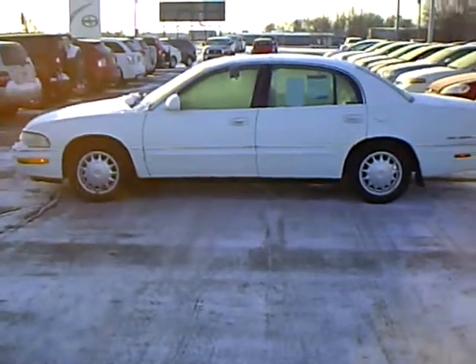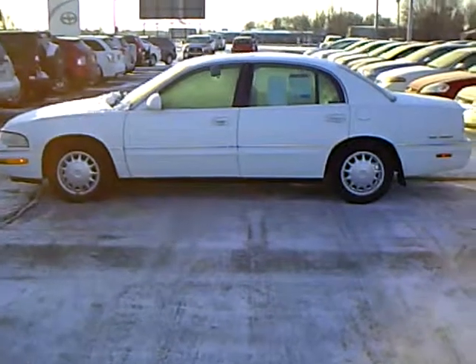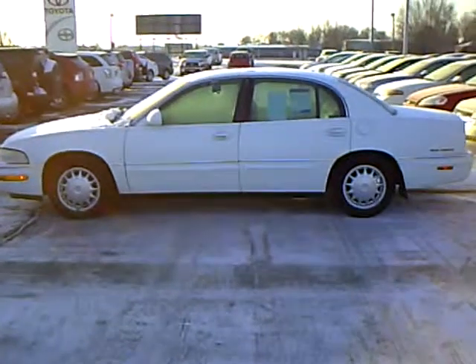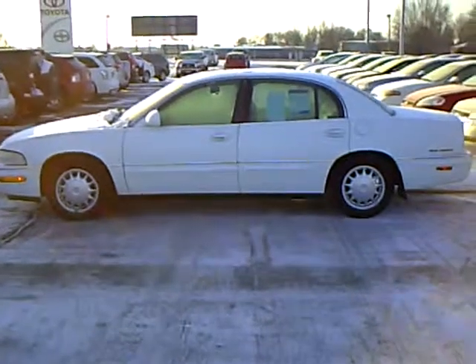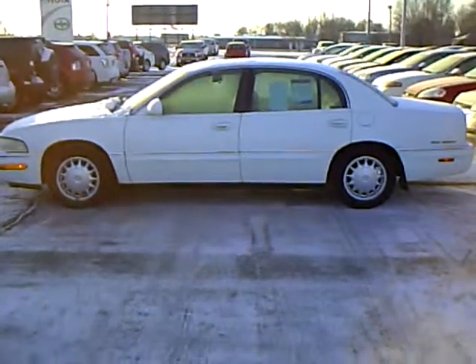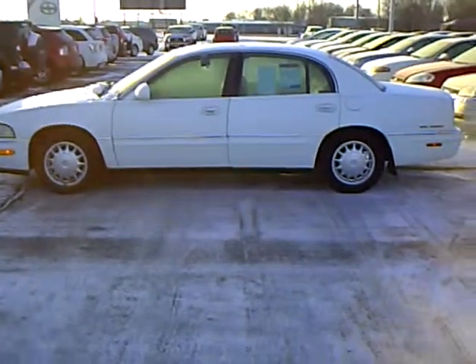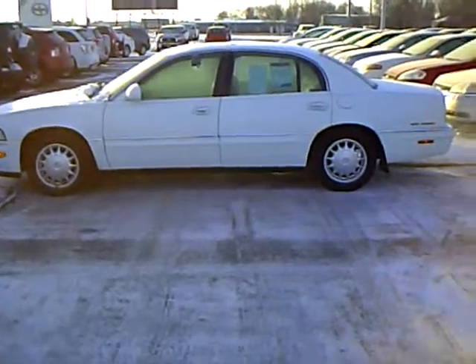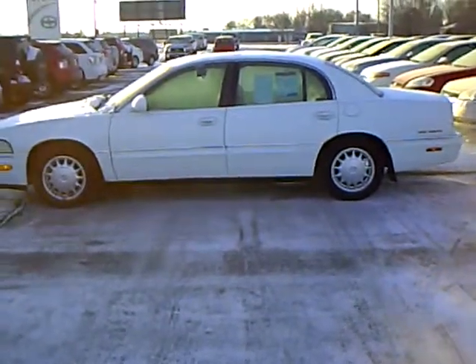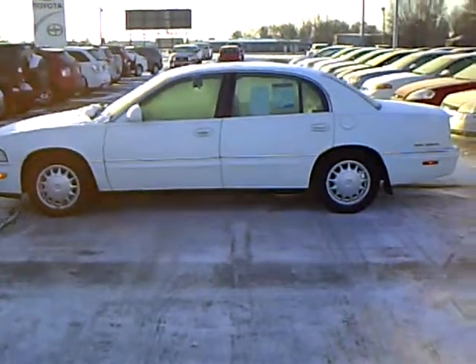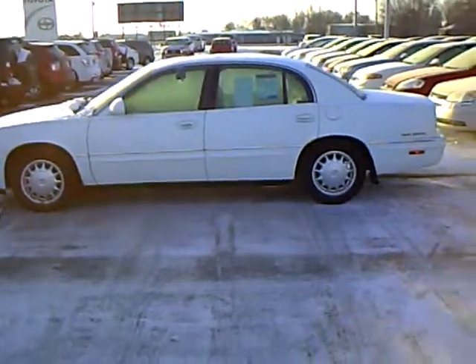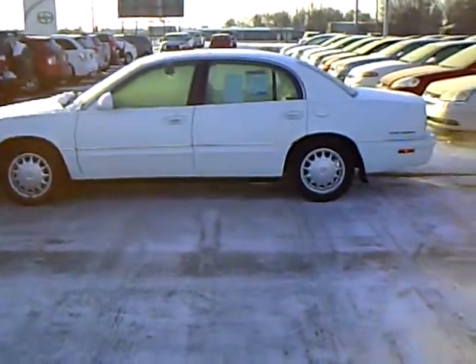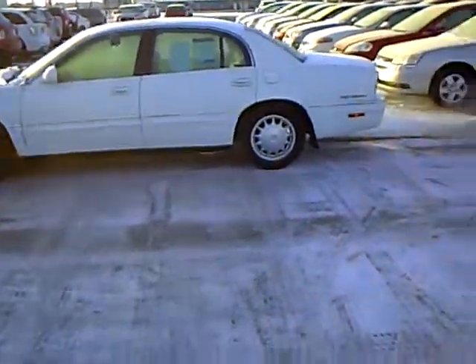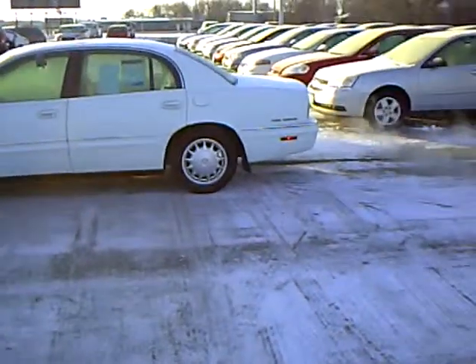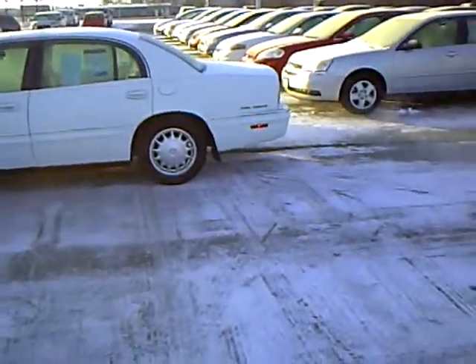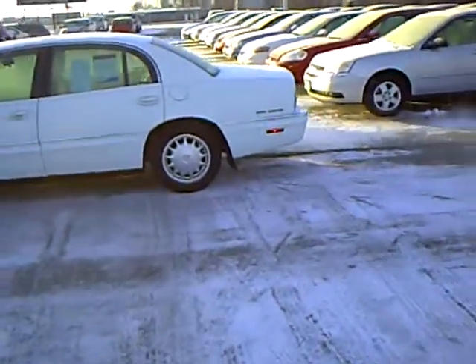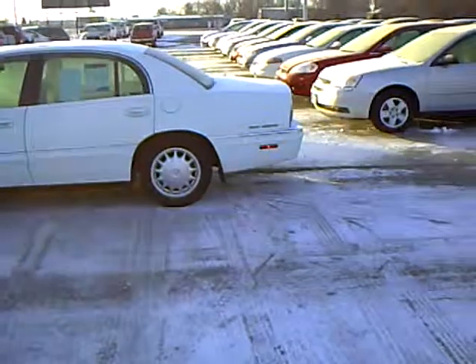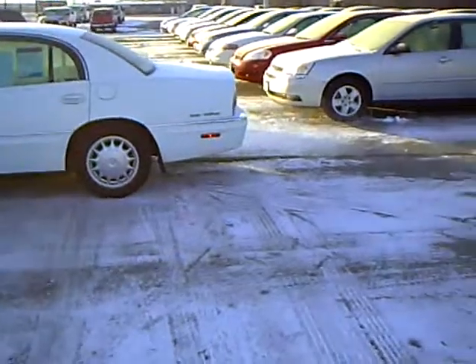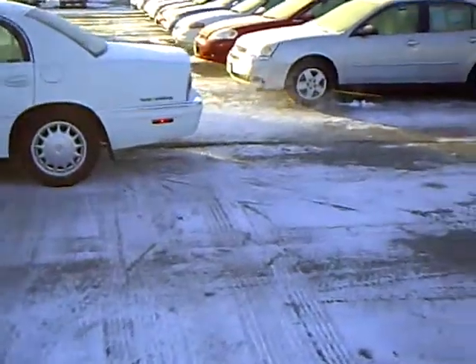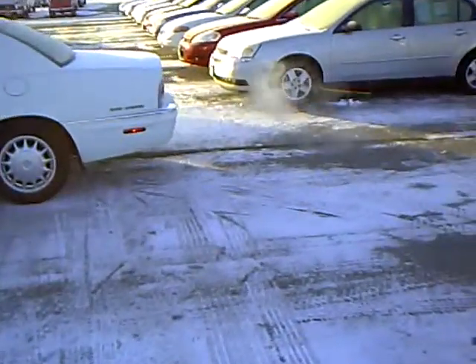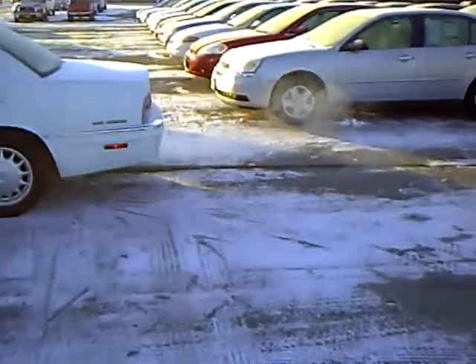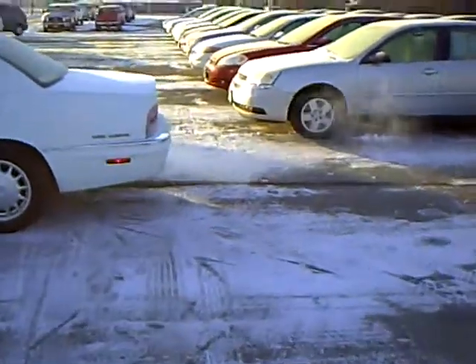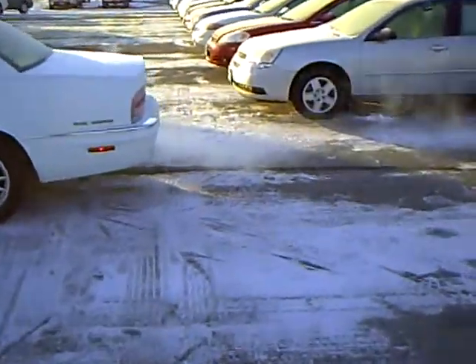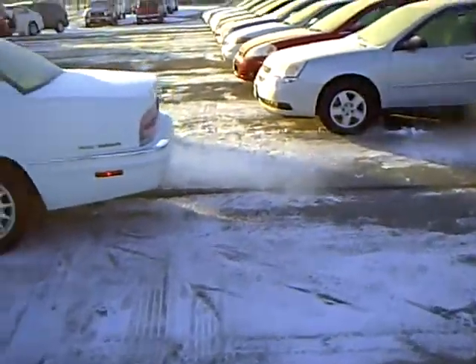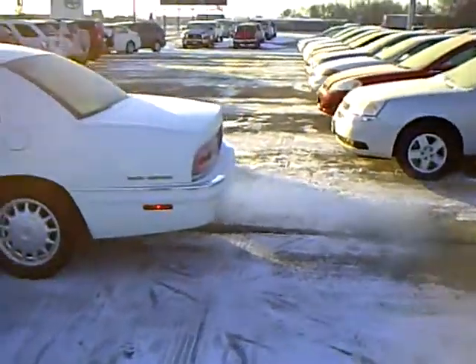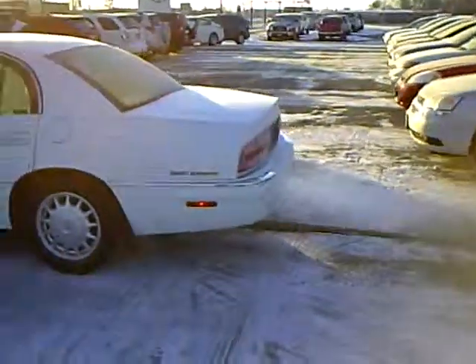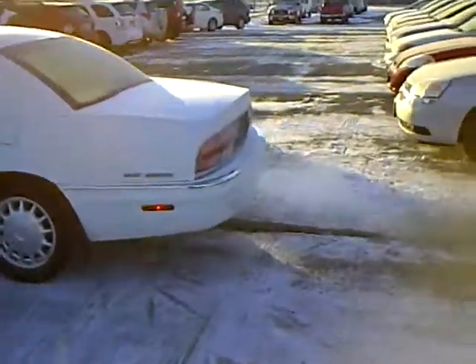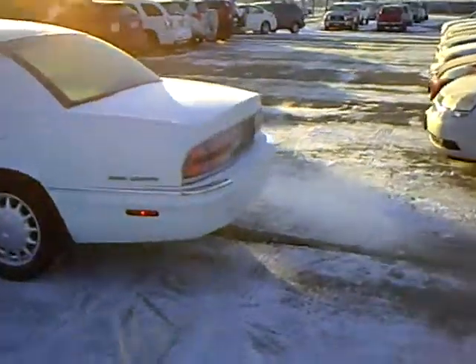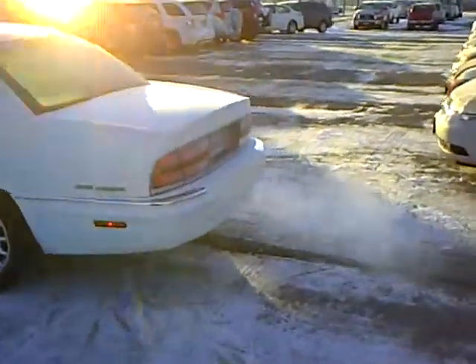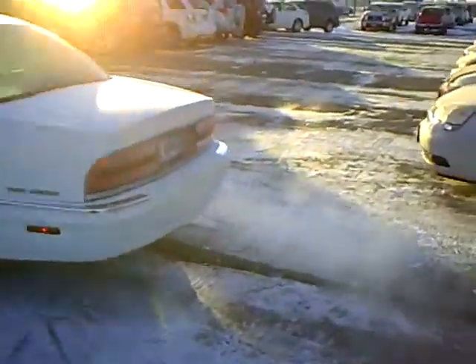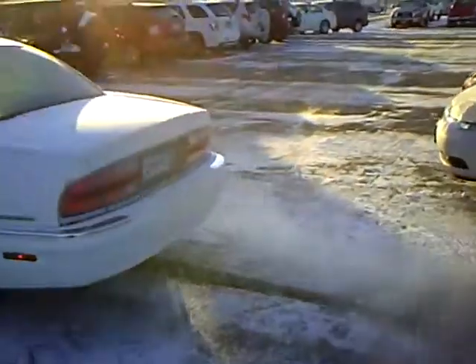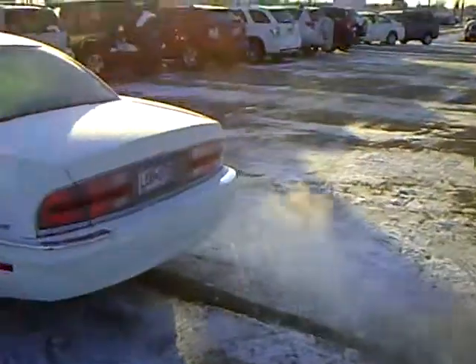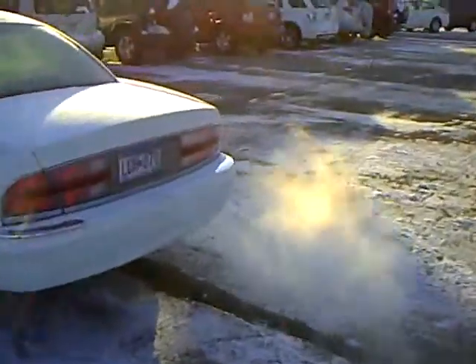These are getting to be harder to find. This one has 144,000 miles on it, and it's in very nice shape. It even has a sunroof in it. White in color with aluminum wheels.